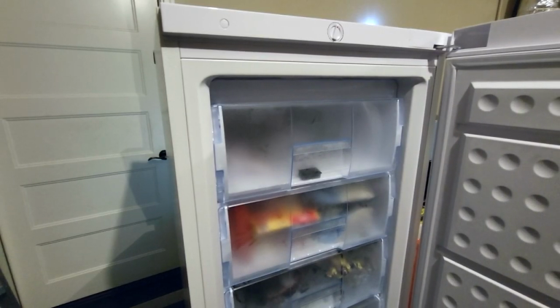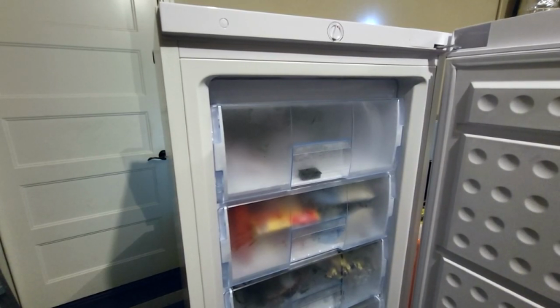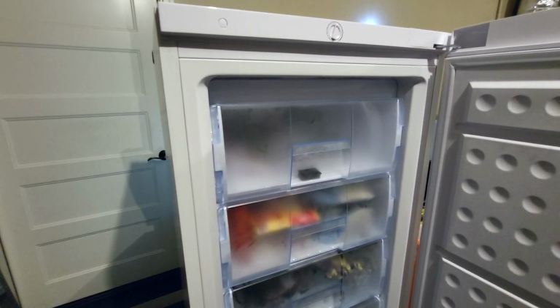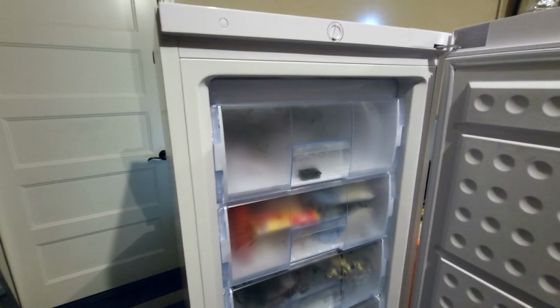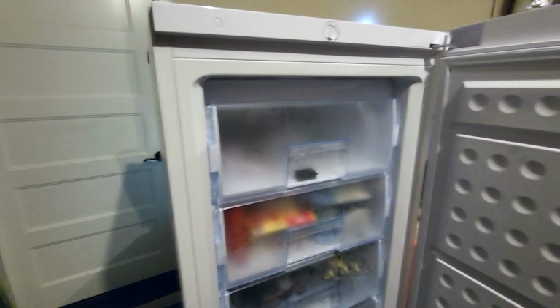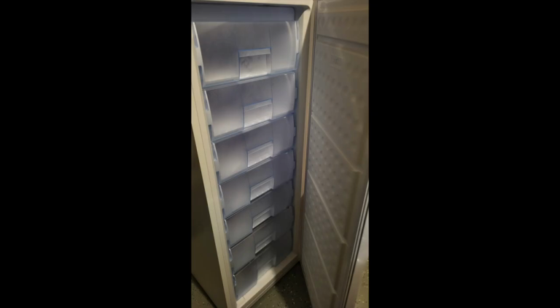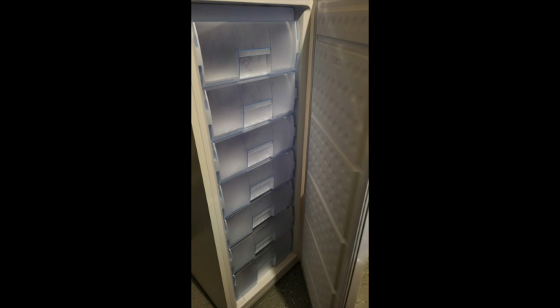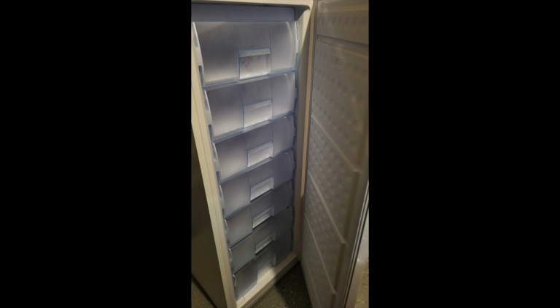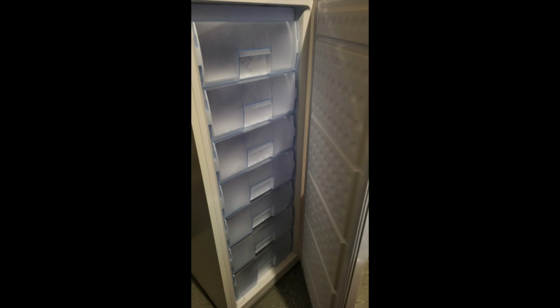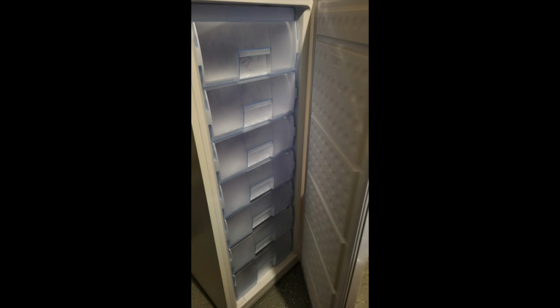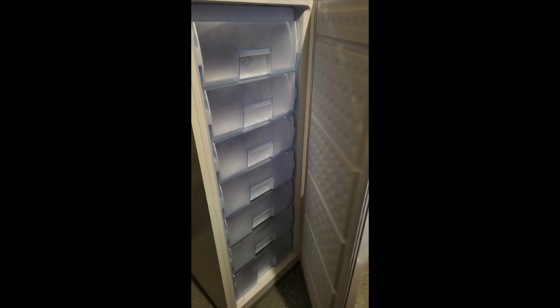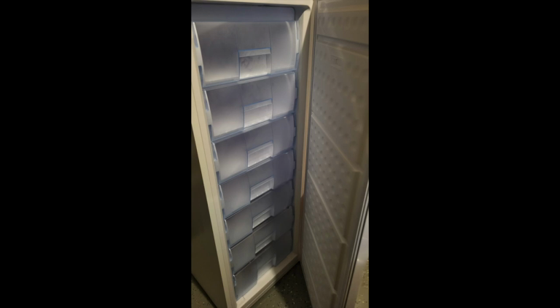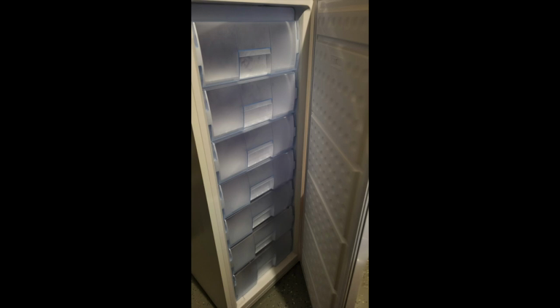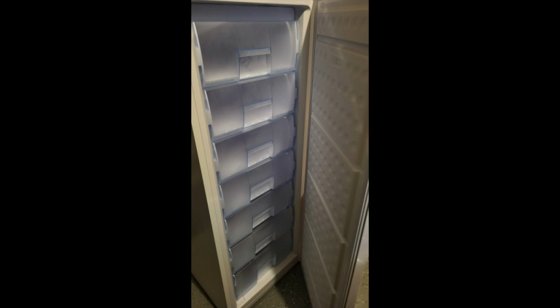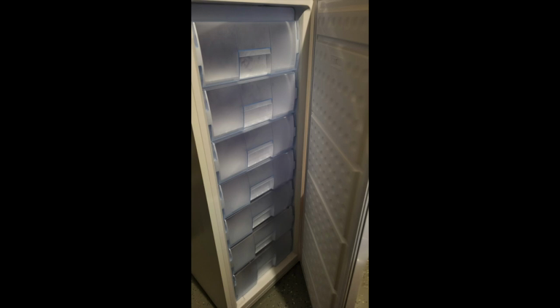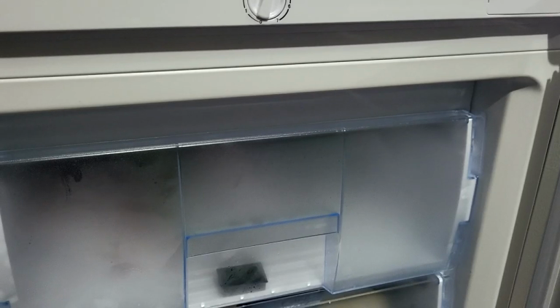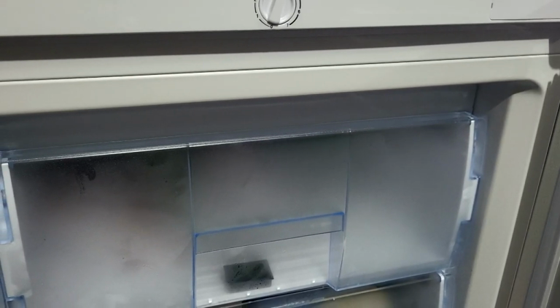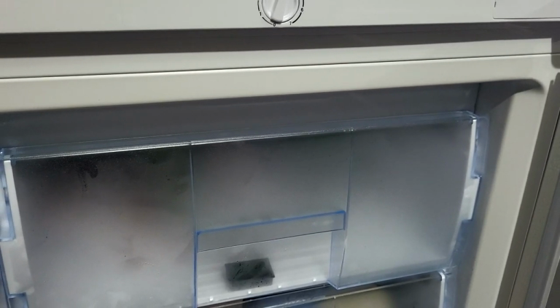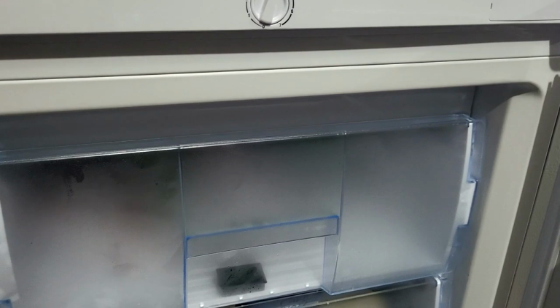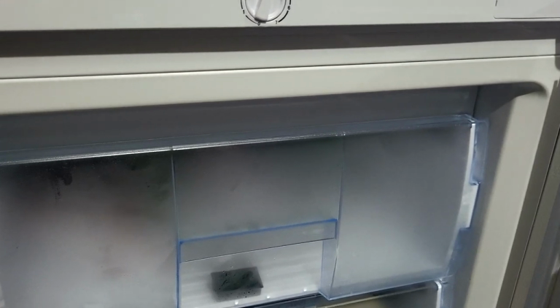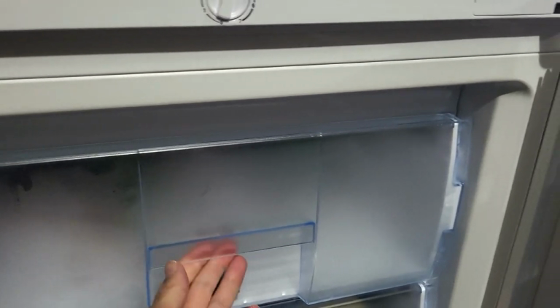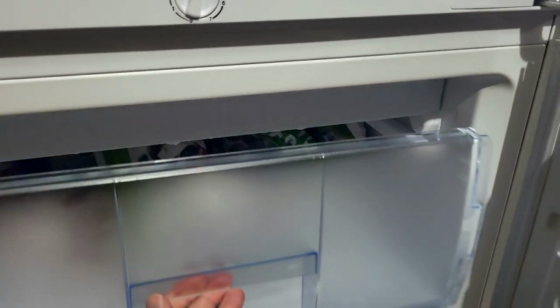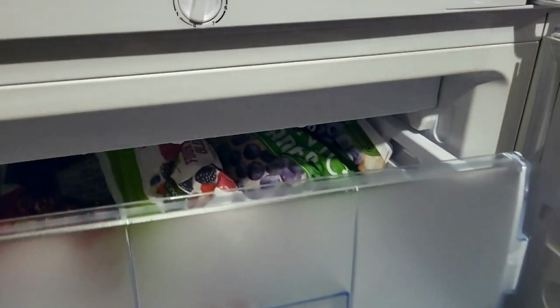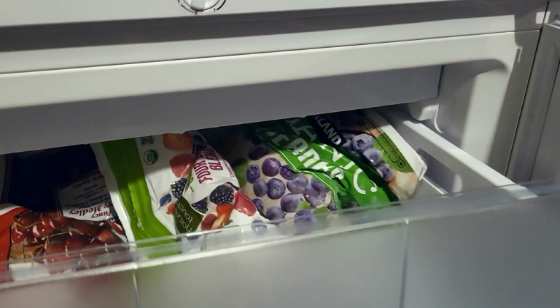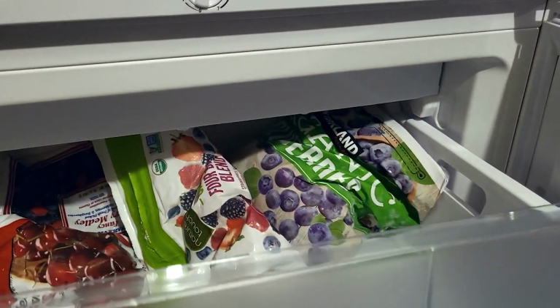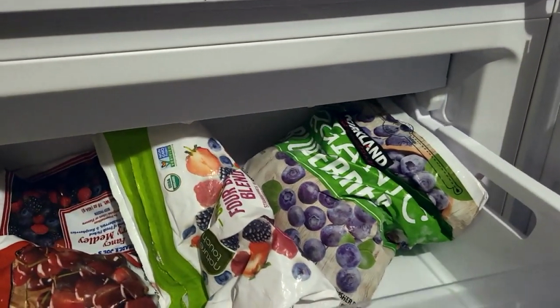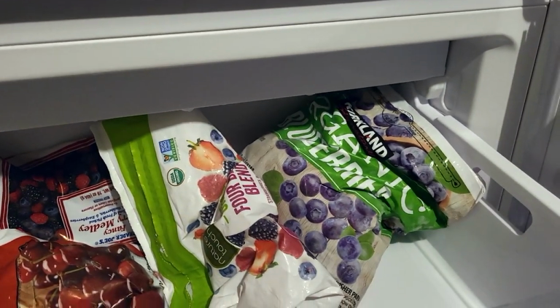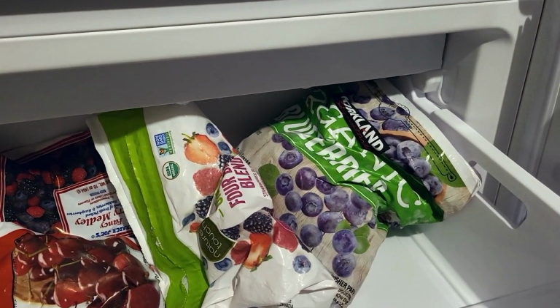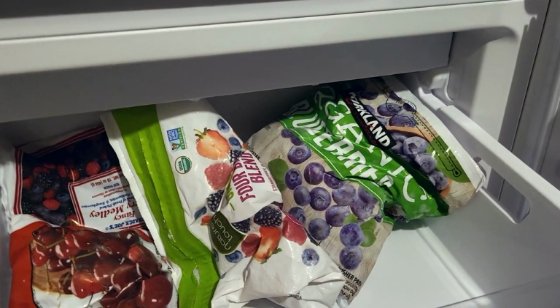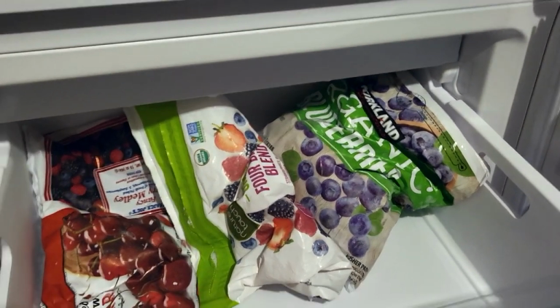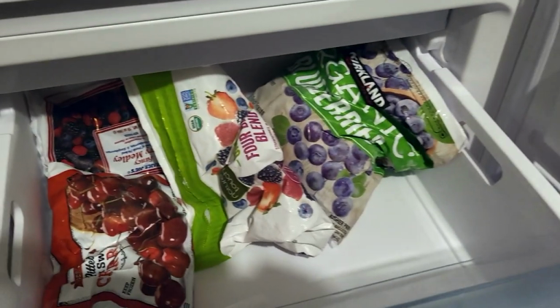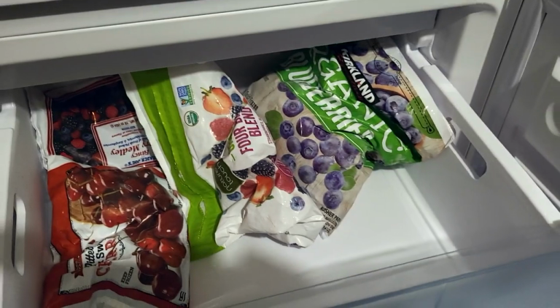The chest freezer does hold a lot of stuff and may be more efficient, but you really can't overstate how cool it is having these drawers and how much nicer it is just having your stuff organized. So let's take a look at how I did.